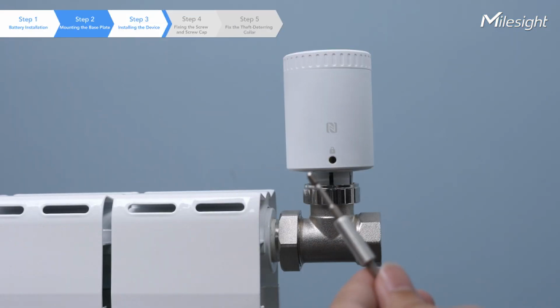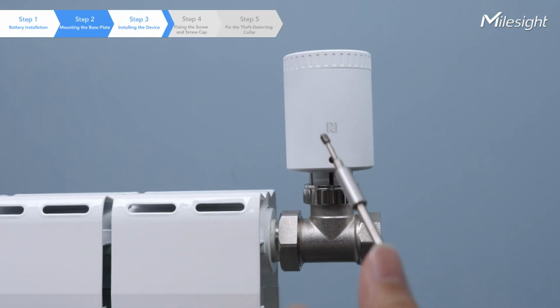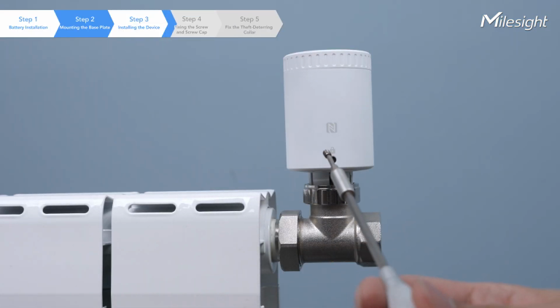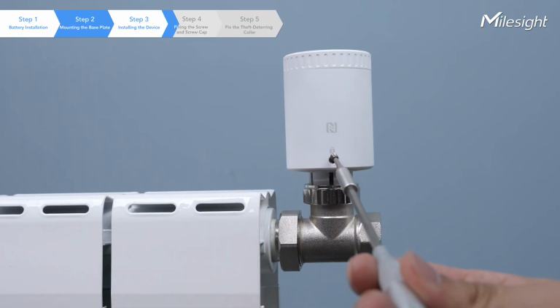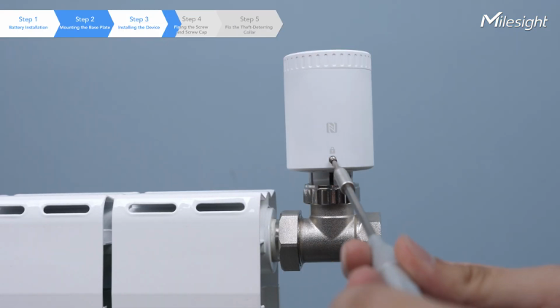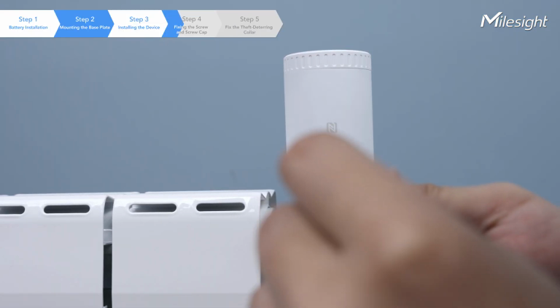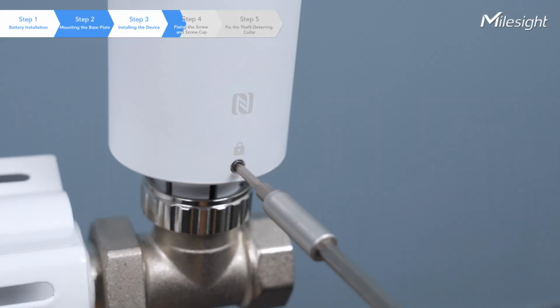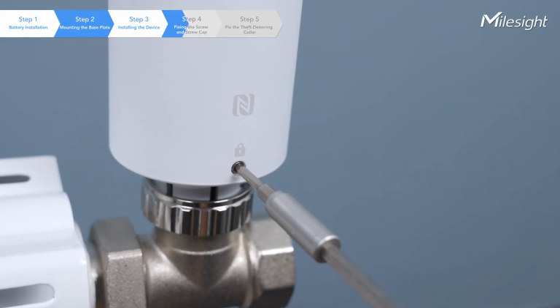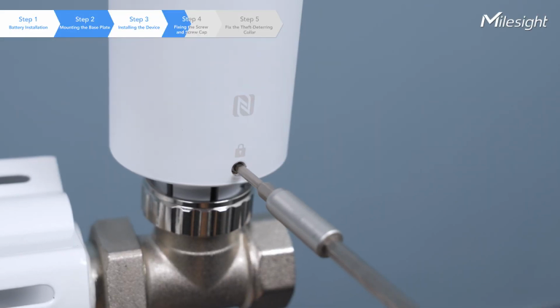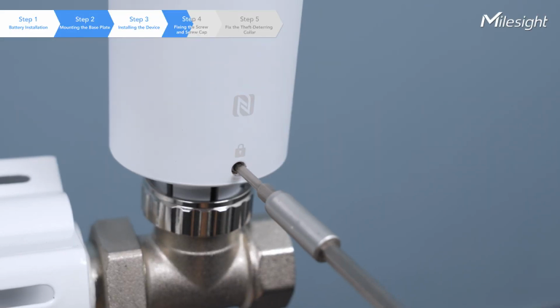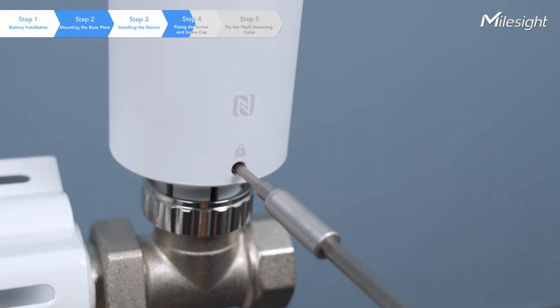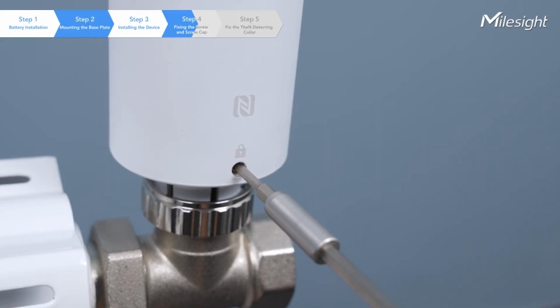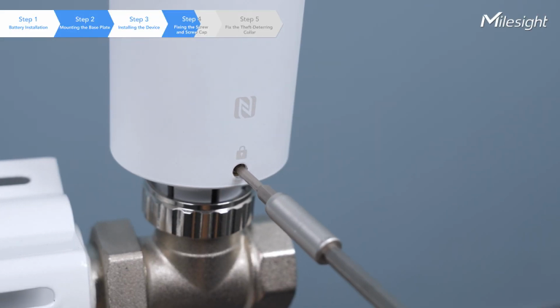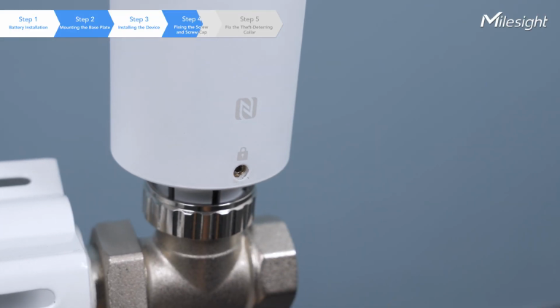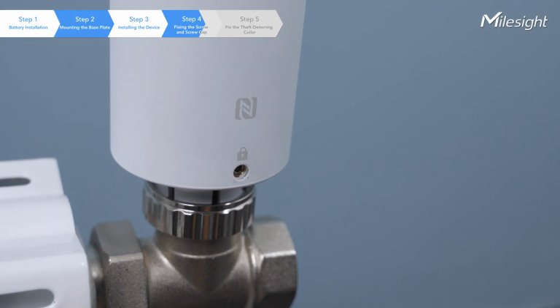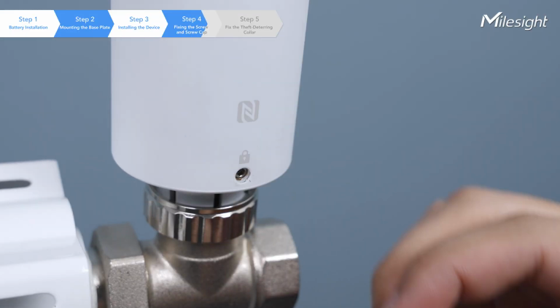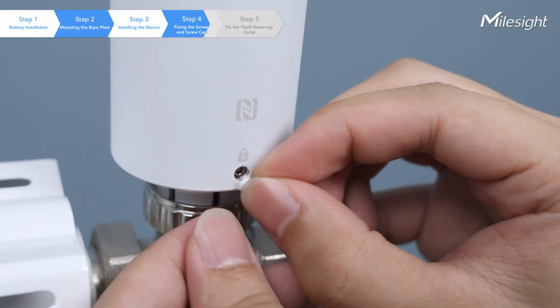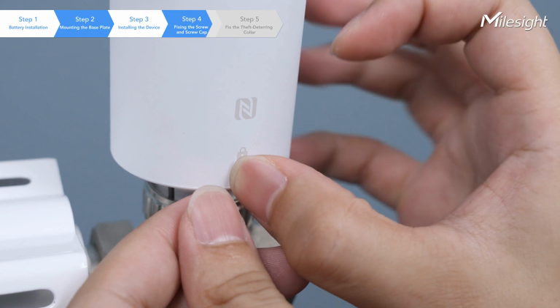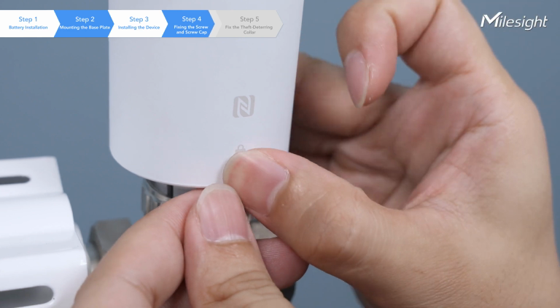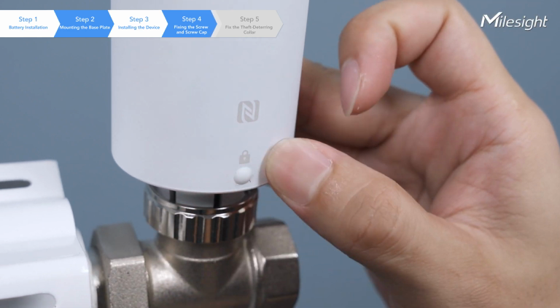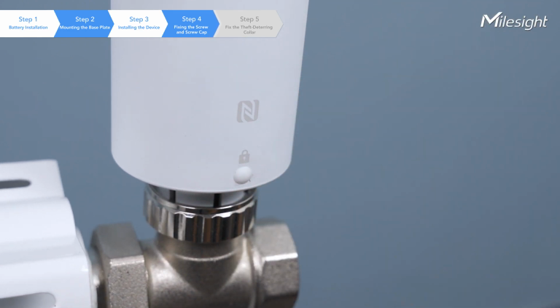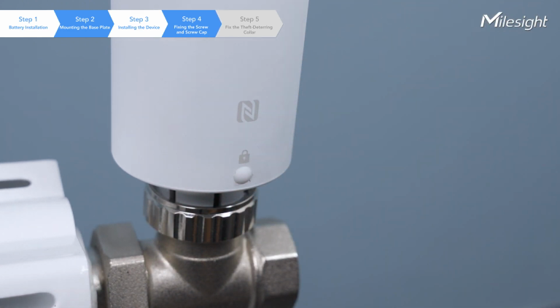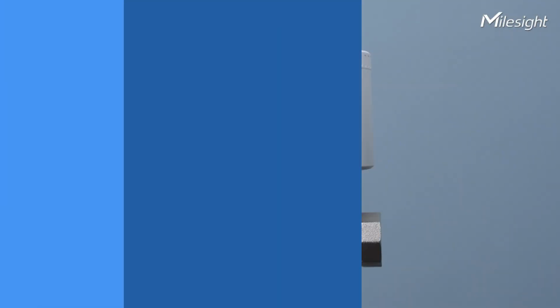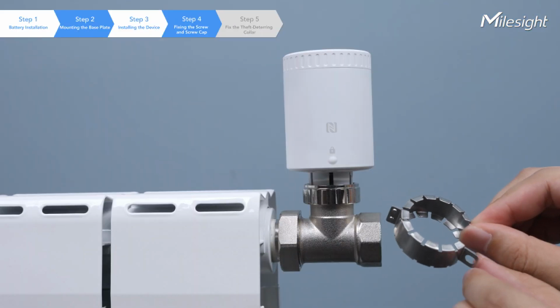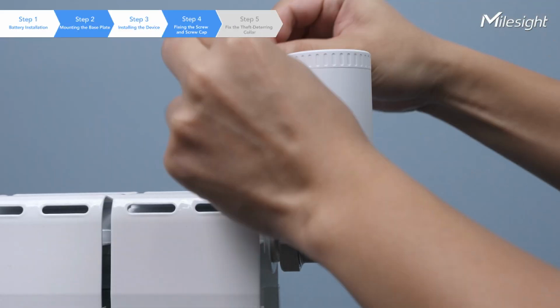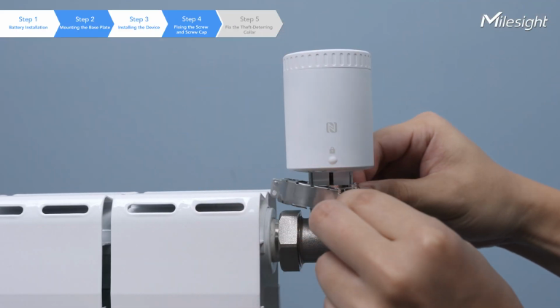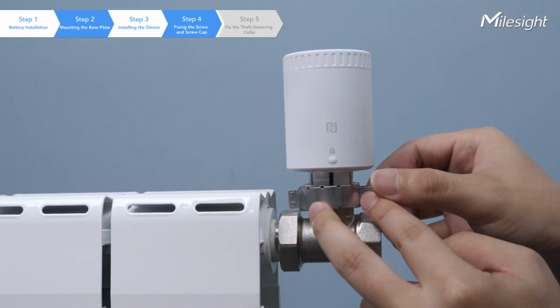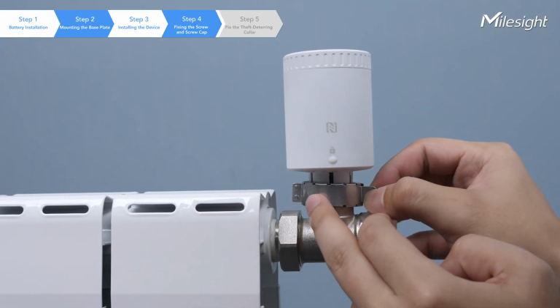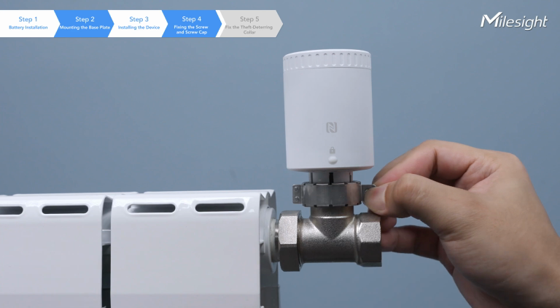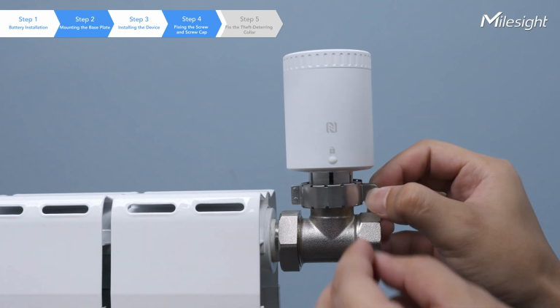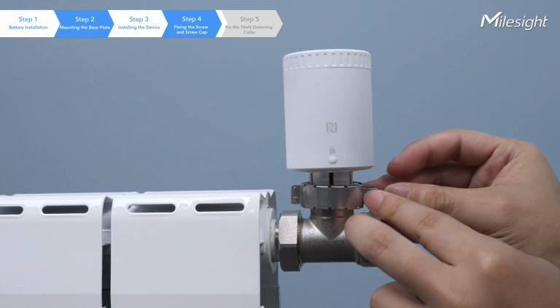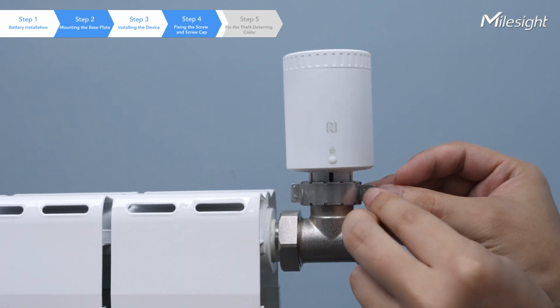Next, fix the hexa socket cap, inserting the fixing screw into the screw hole on the front of the device. Cover the fixing screw with the provided screw cap. Then, secure the theft-deterring collar to the base plate using the screw and the nut.